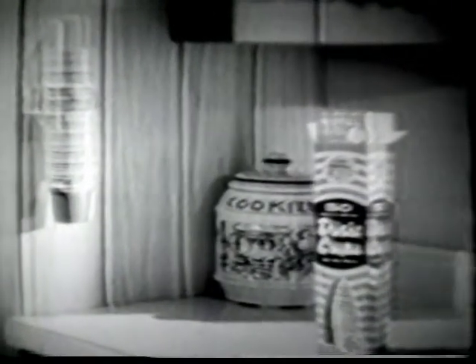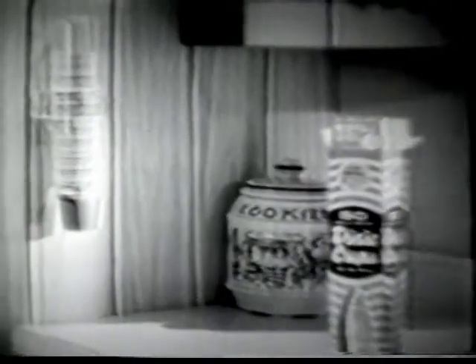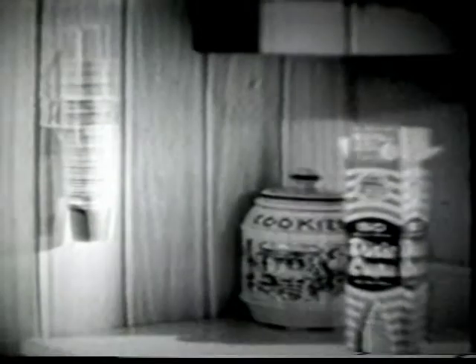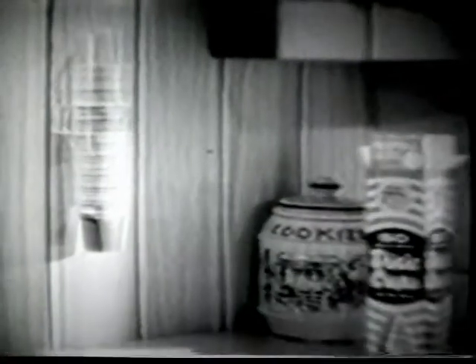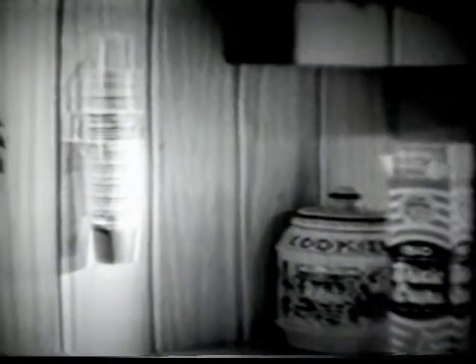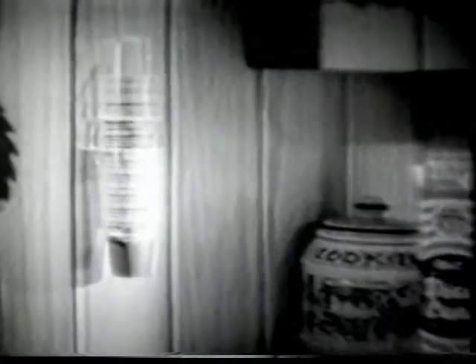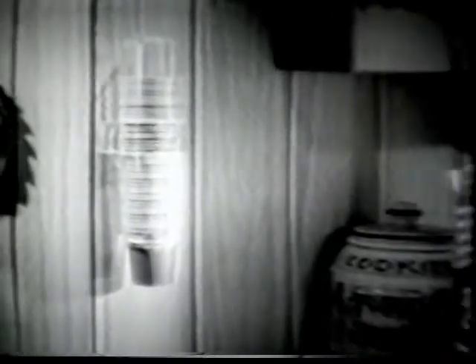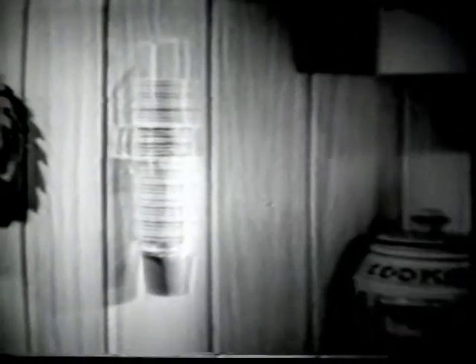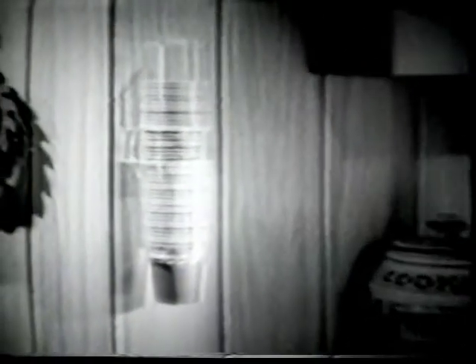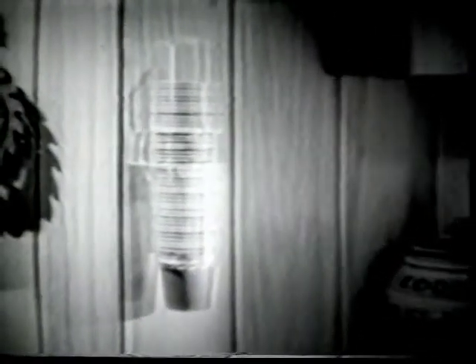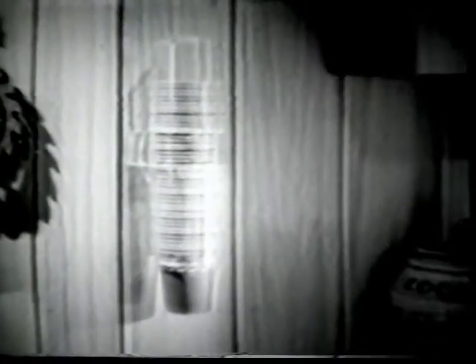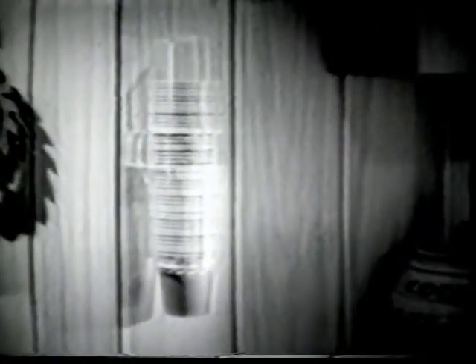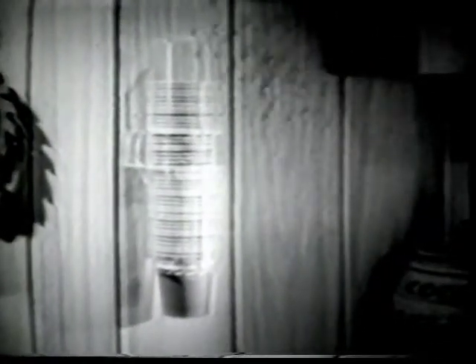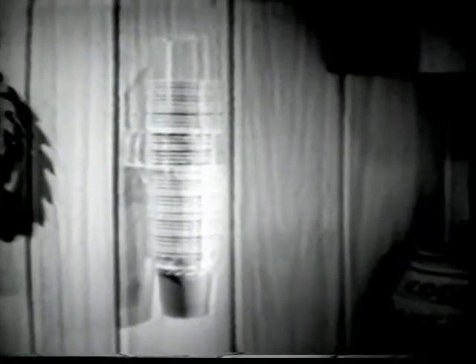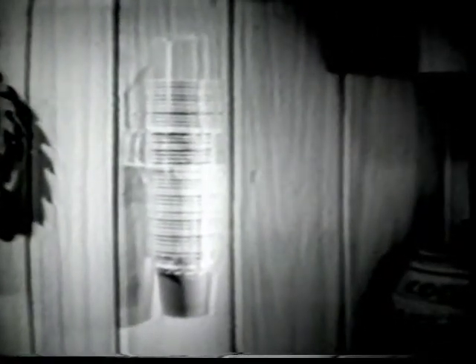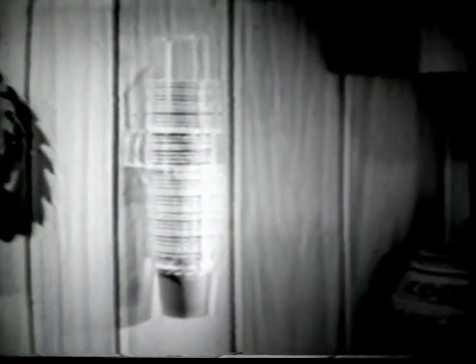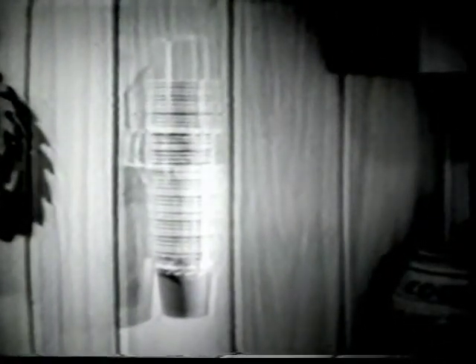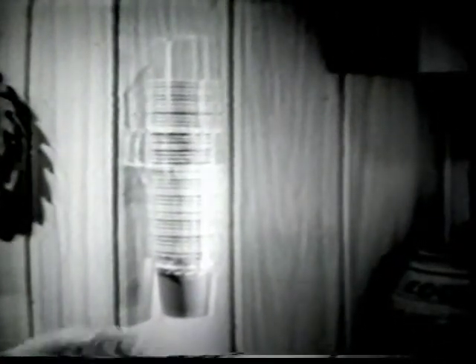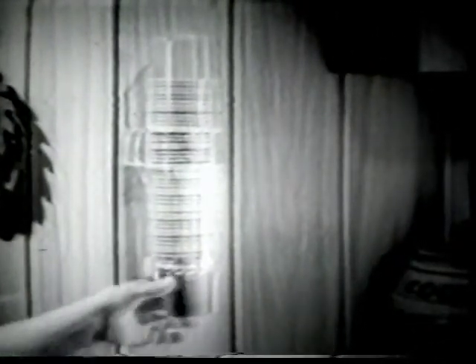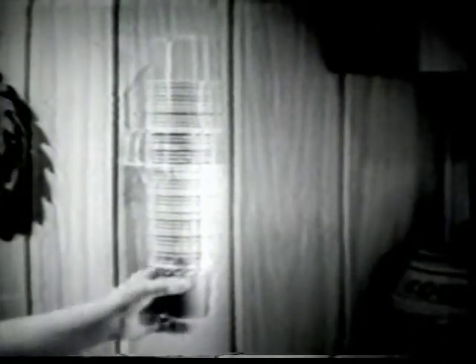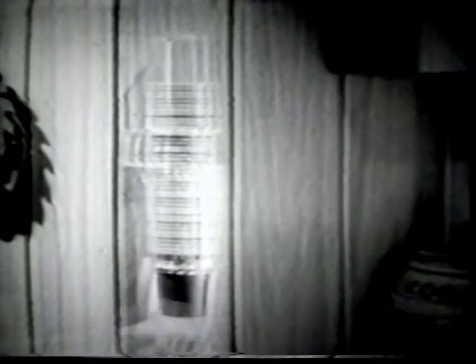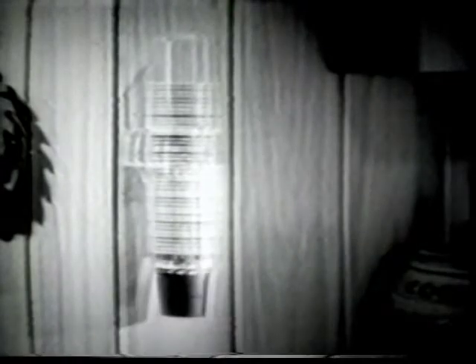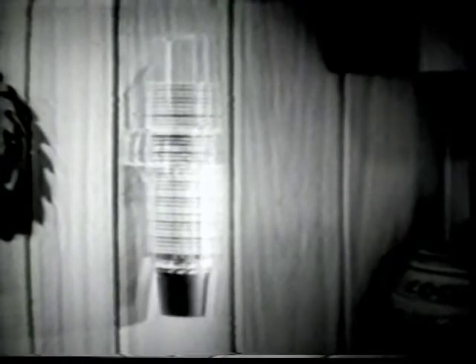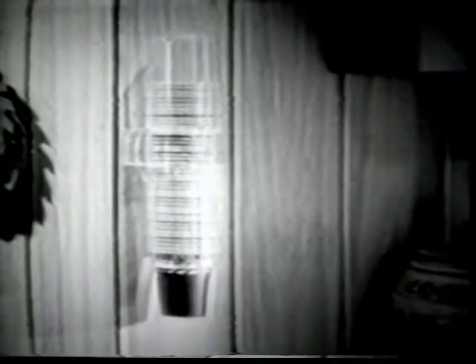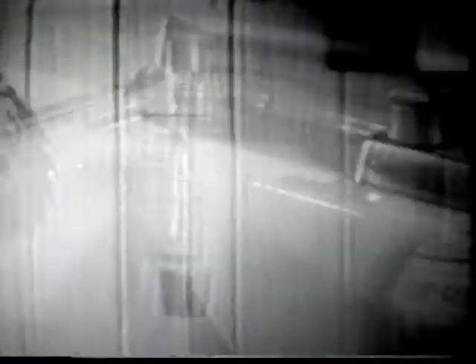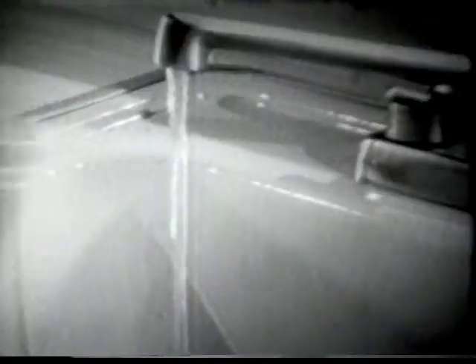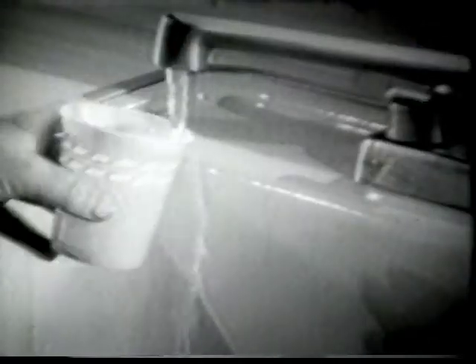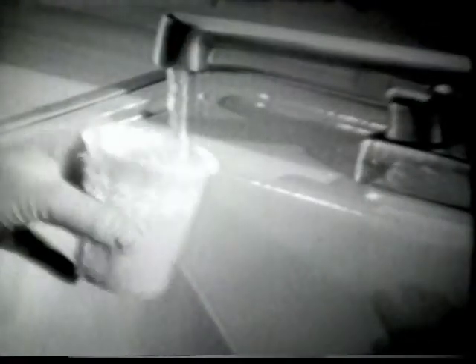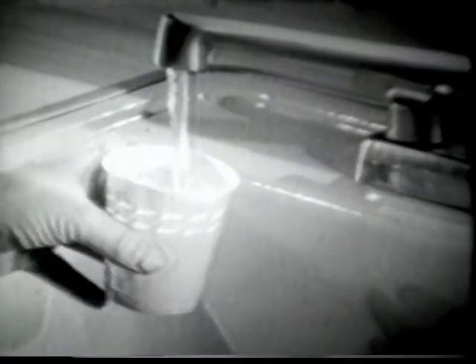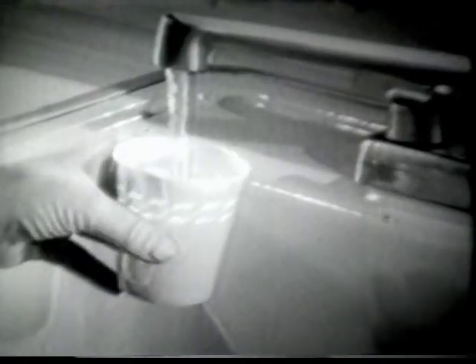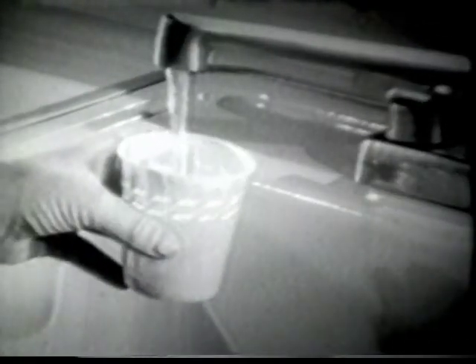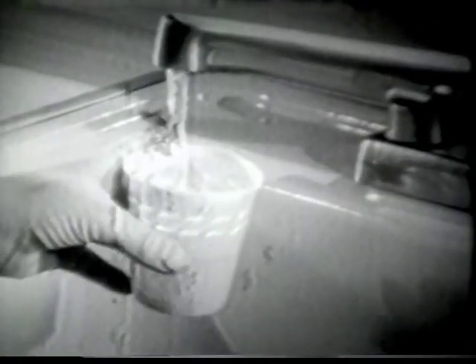A Dixie Cup dispenser belongs in your kitchen for lots of good reasons. Don't you think they all hold water?